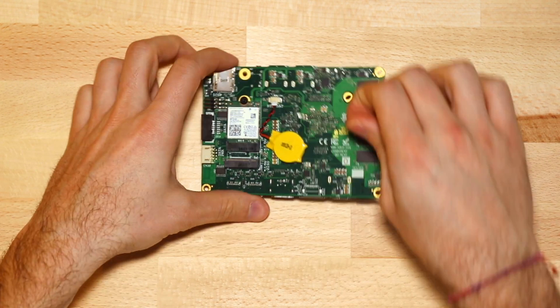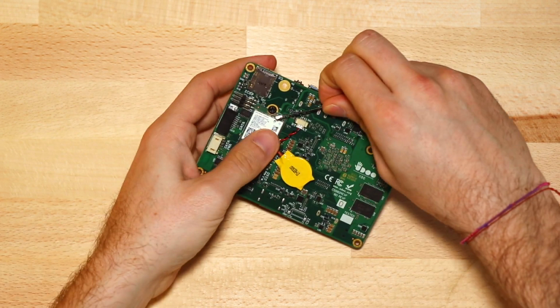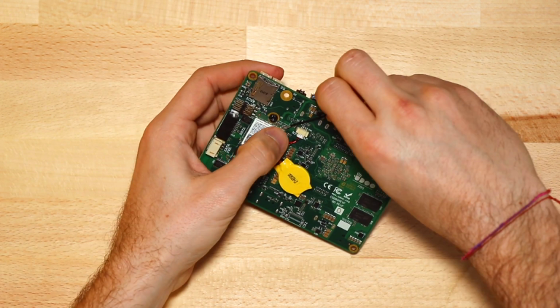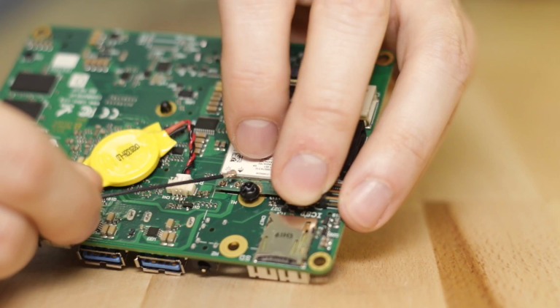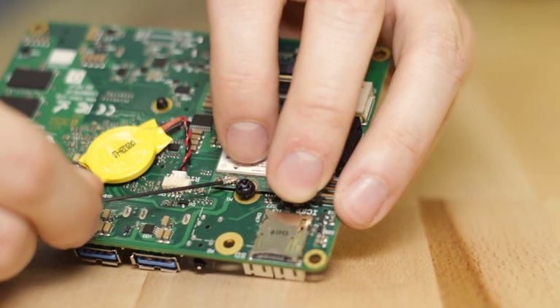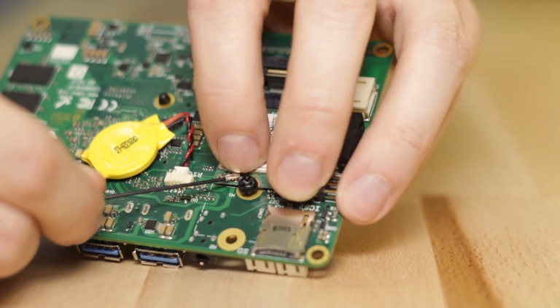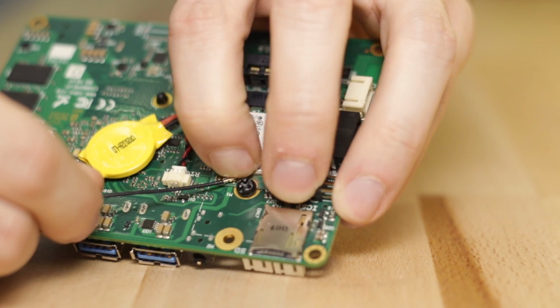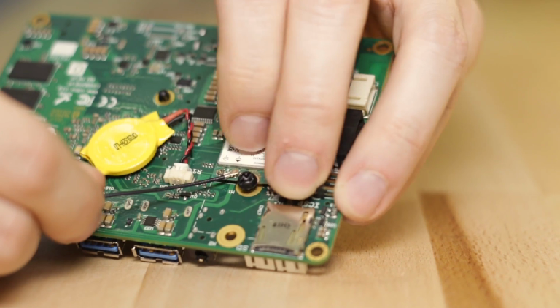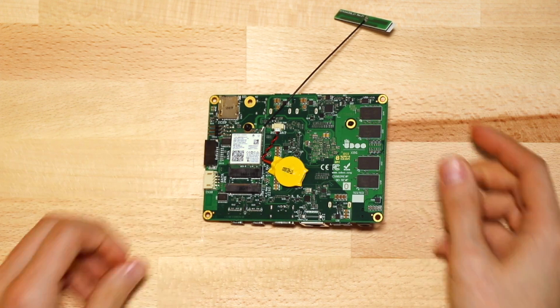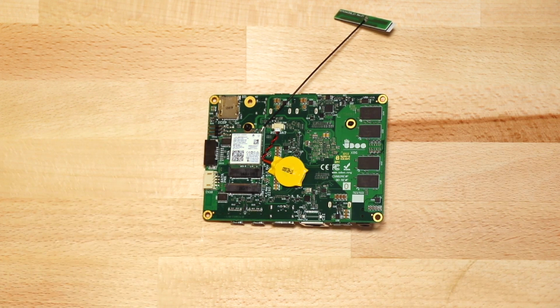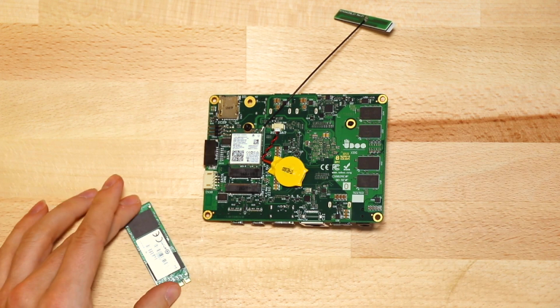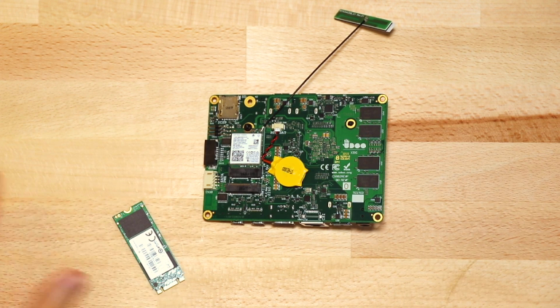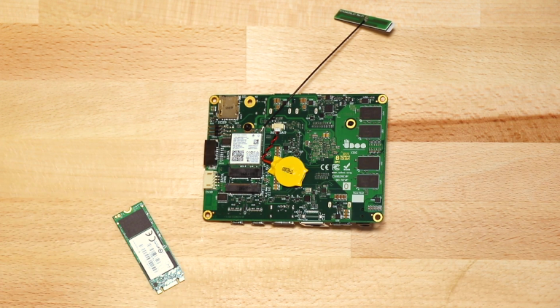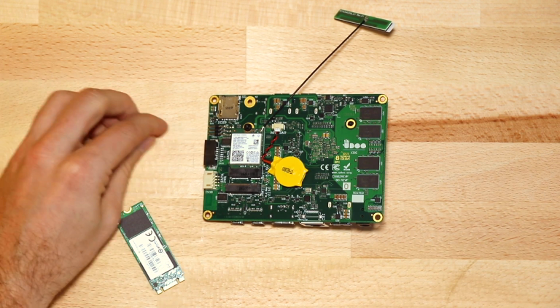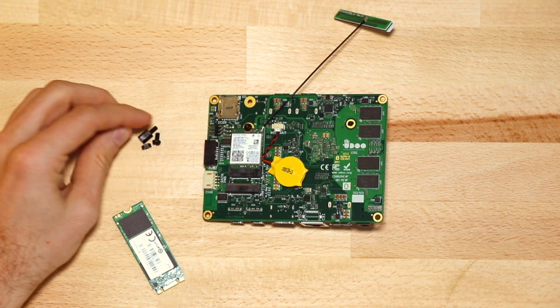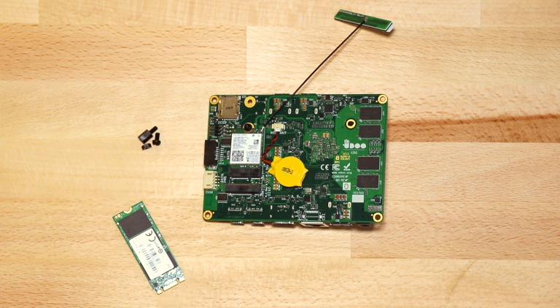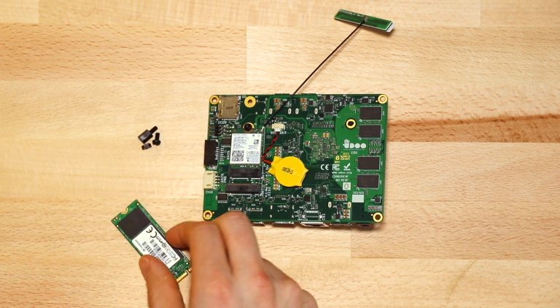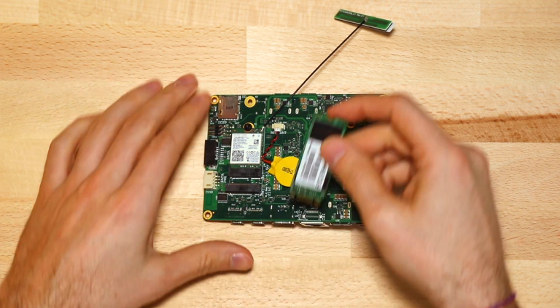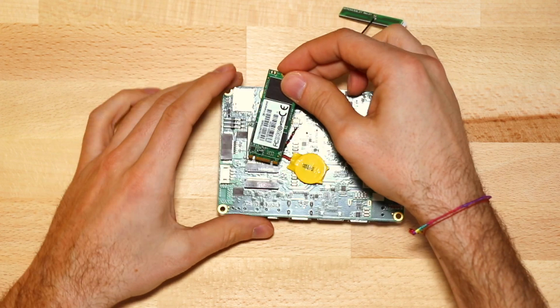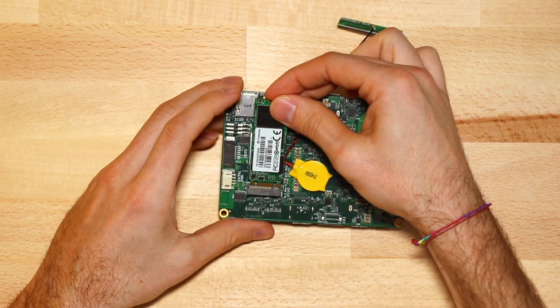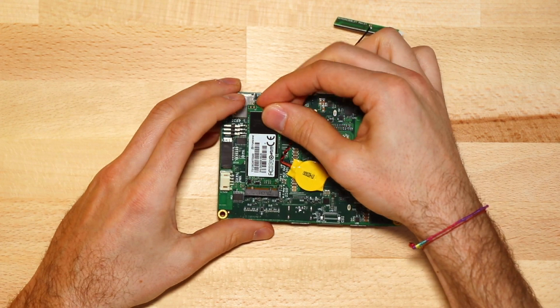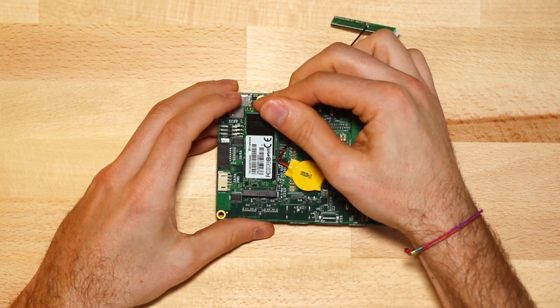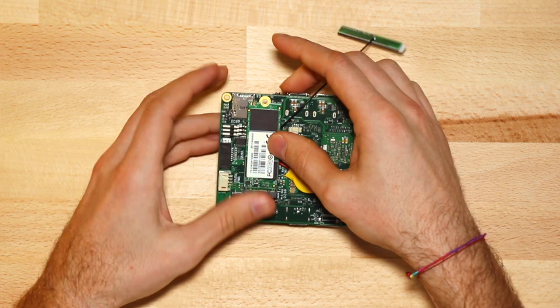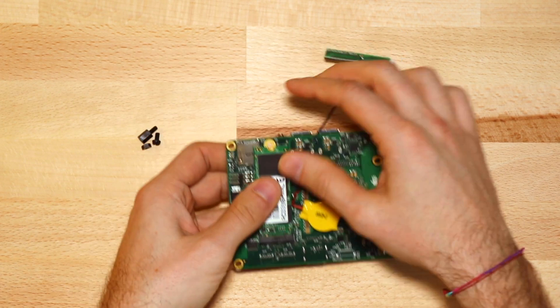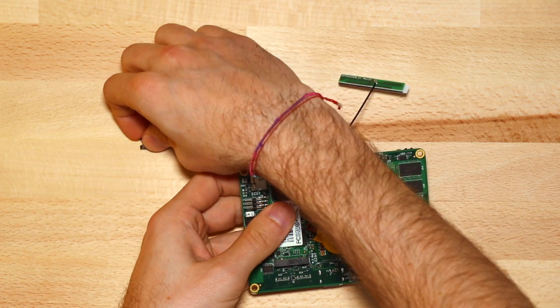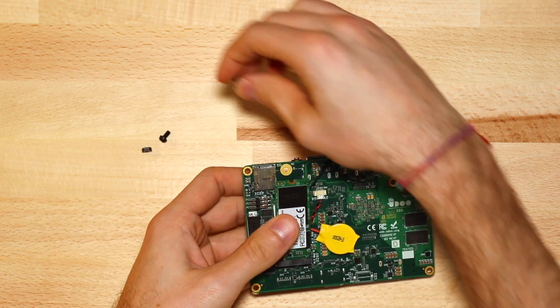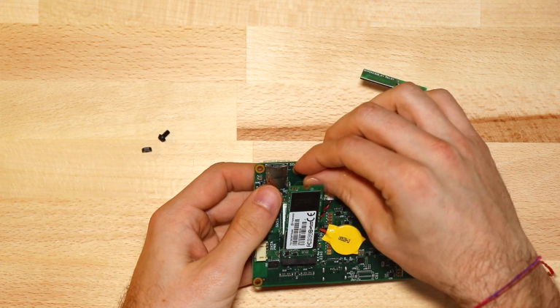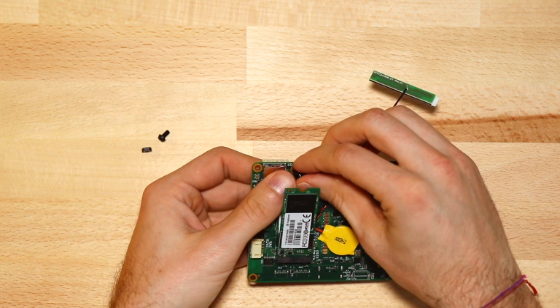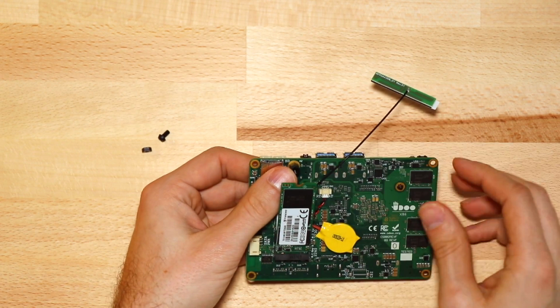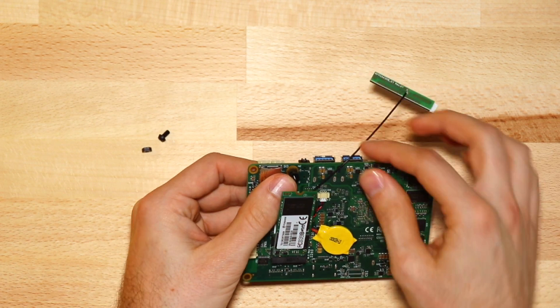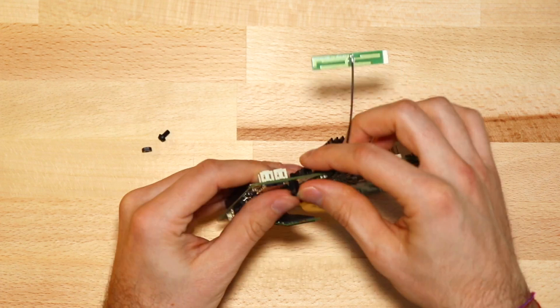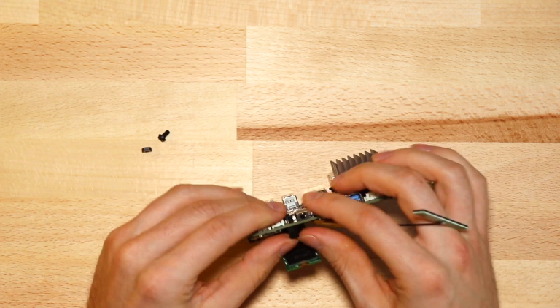Stick the antenna in the main A connector. Now it's the M.2 SSD turn. This module goes in the other M.2 connector, key B — the one above the Wi-Fi.